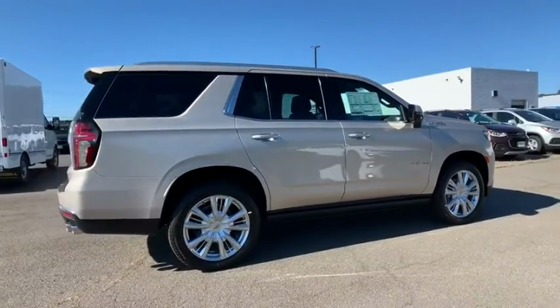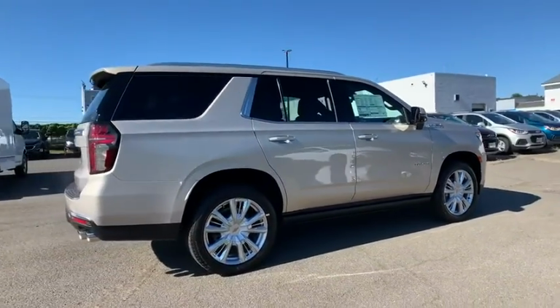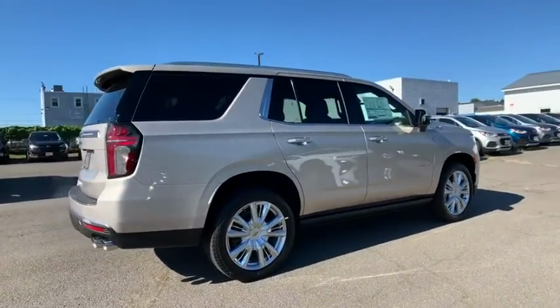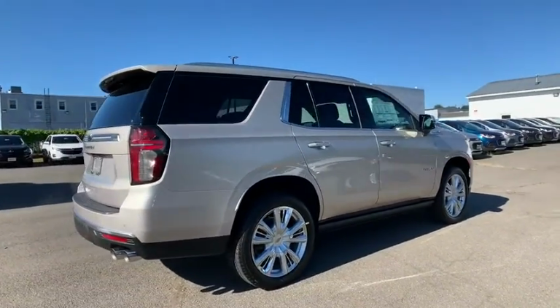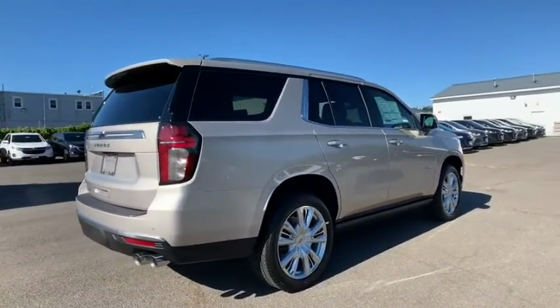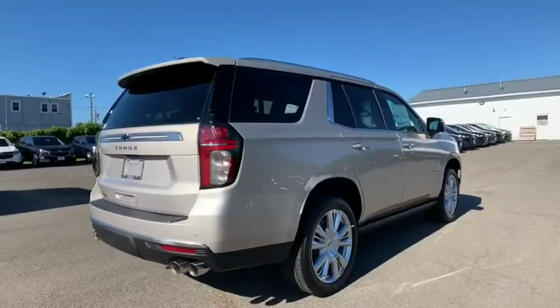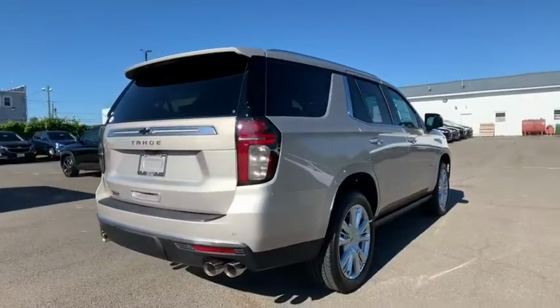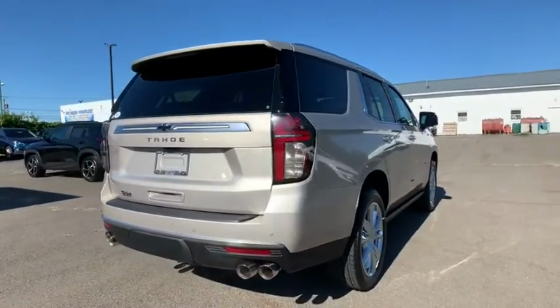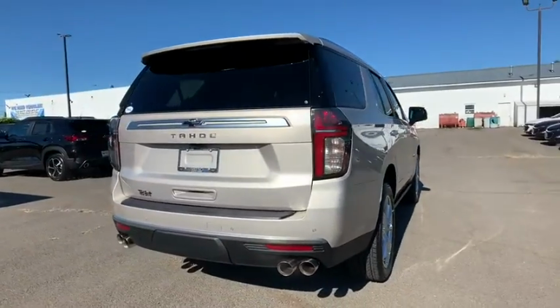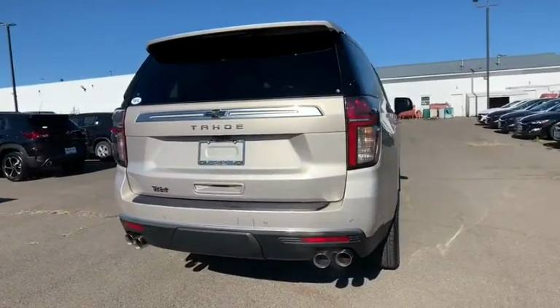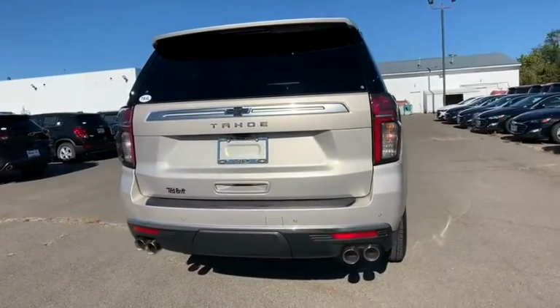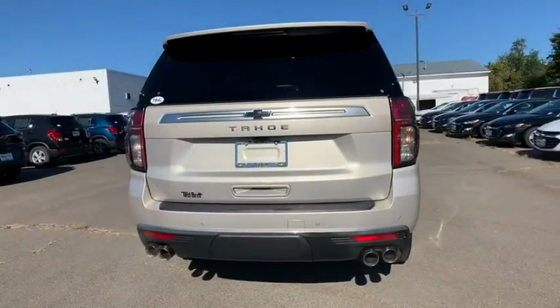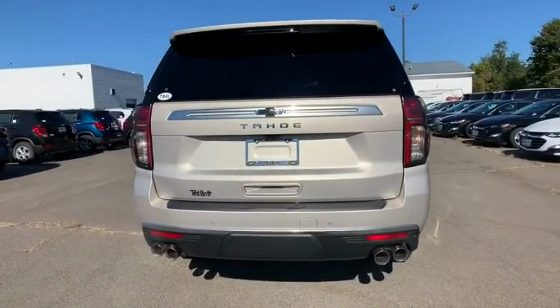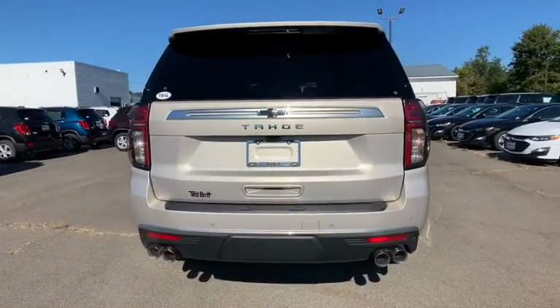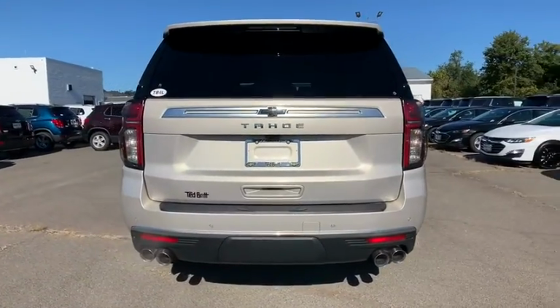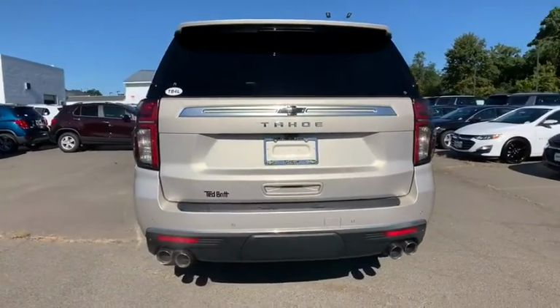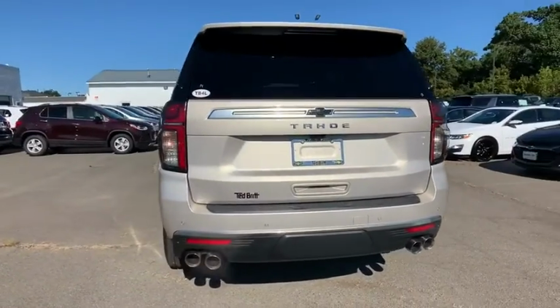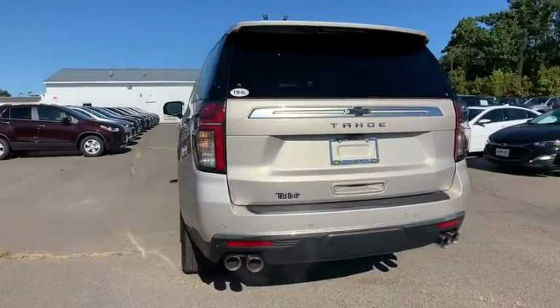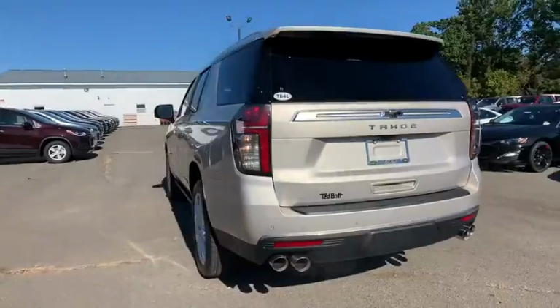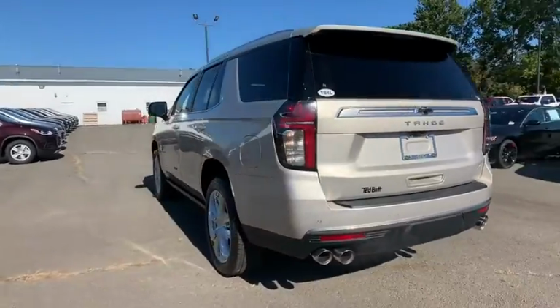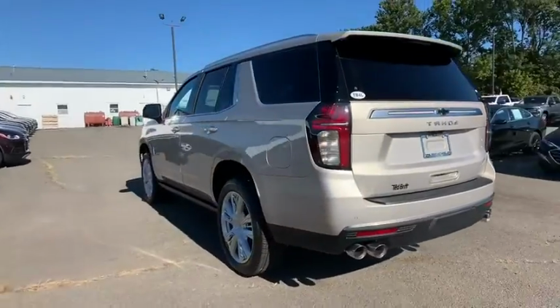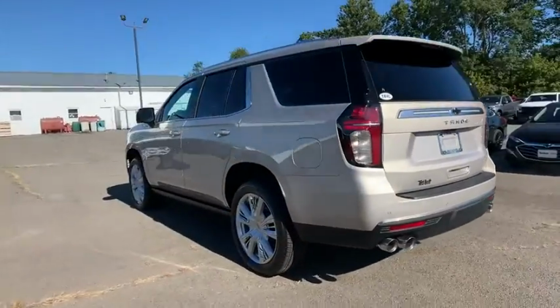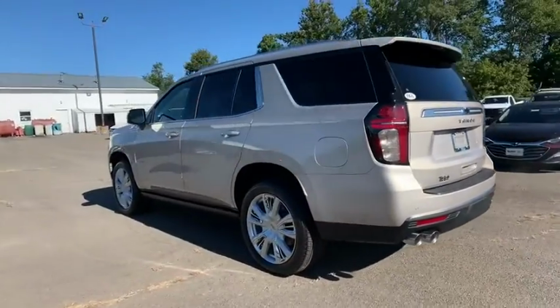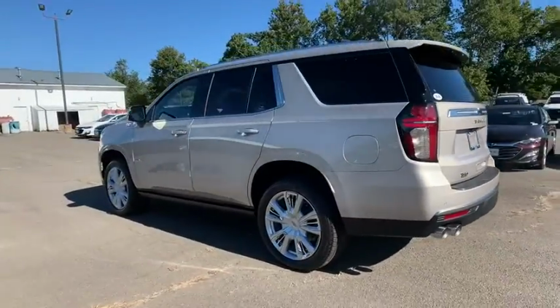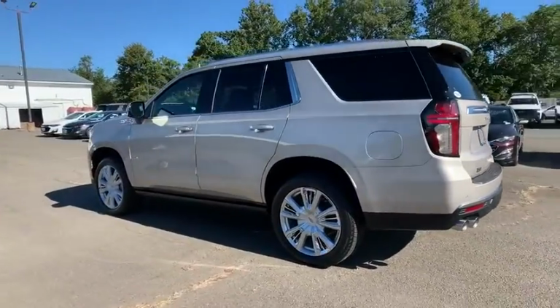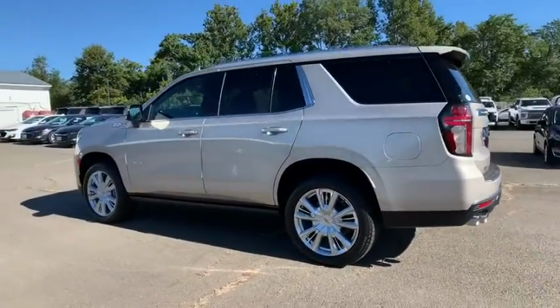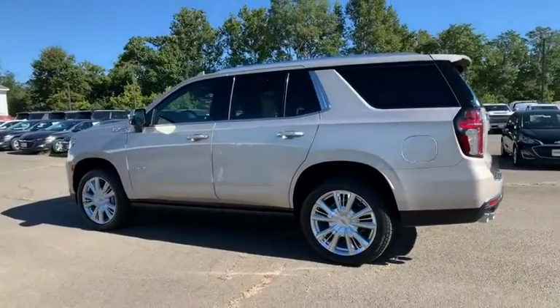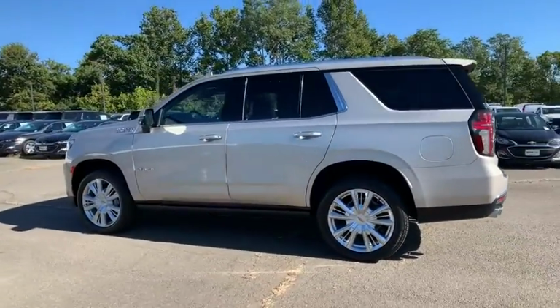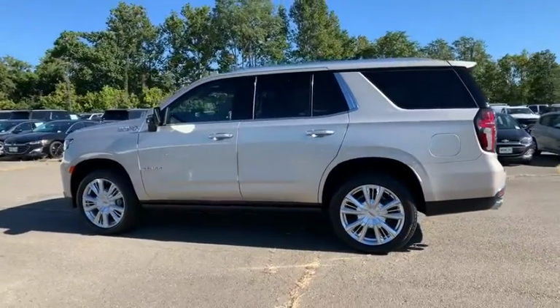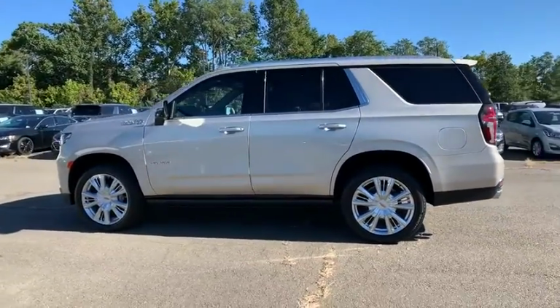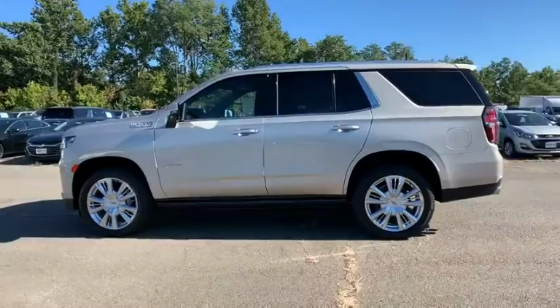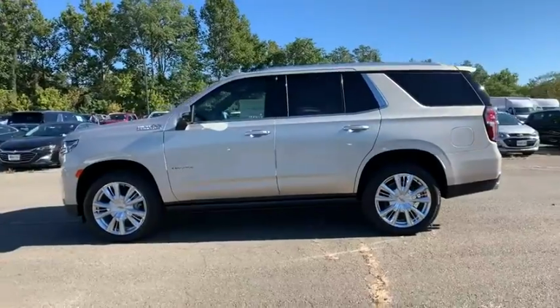Here are some of this vehicle's great options: power passenger seat, navigation system, remote start, traction control, power liftgate, leather-wrapped steering wheel, dual airbags, power steering, alloy wheels, and floor mats.